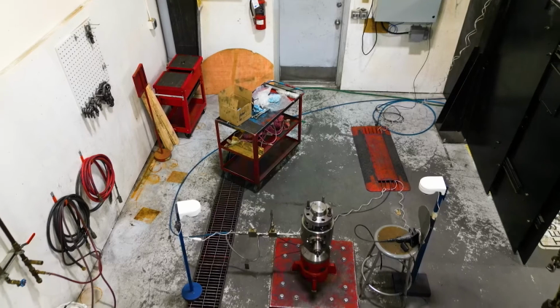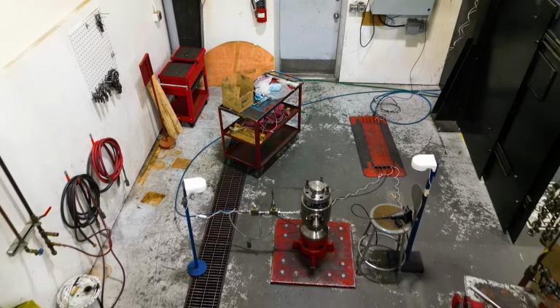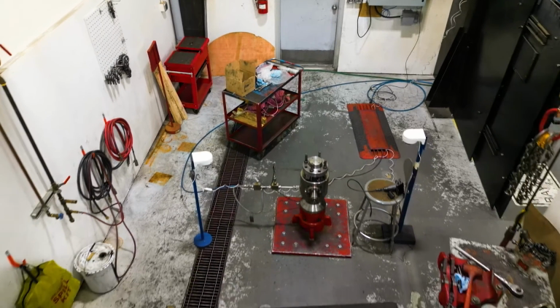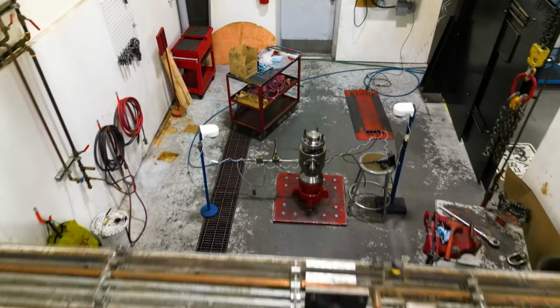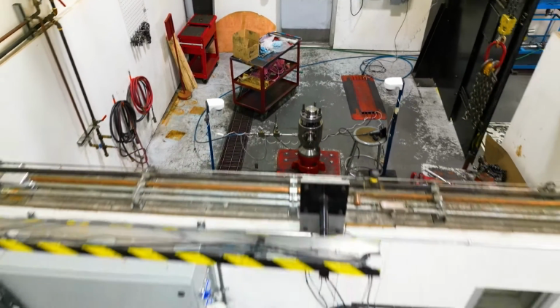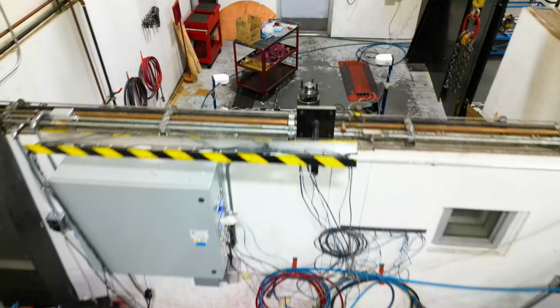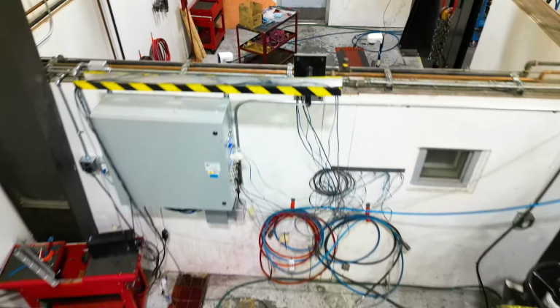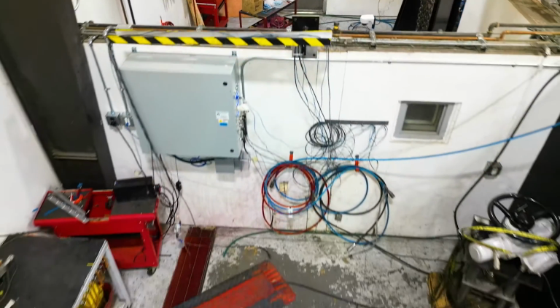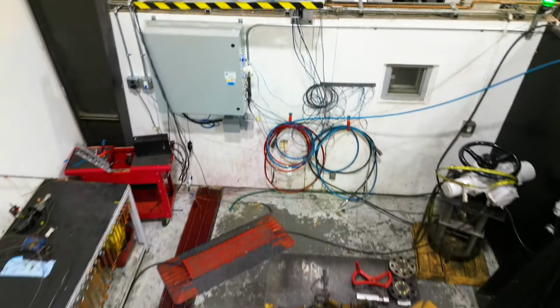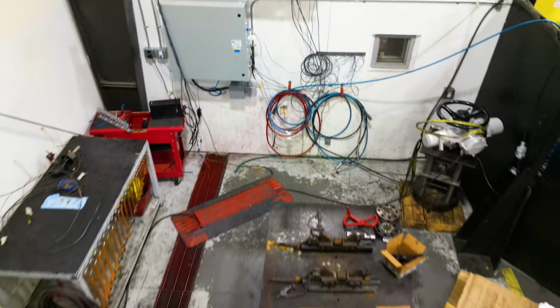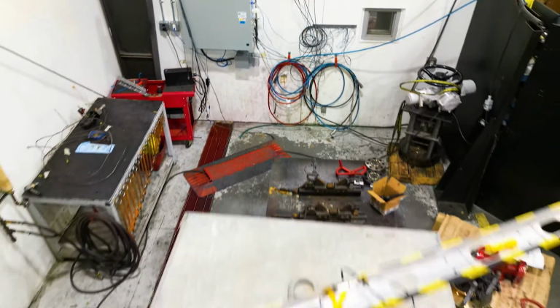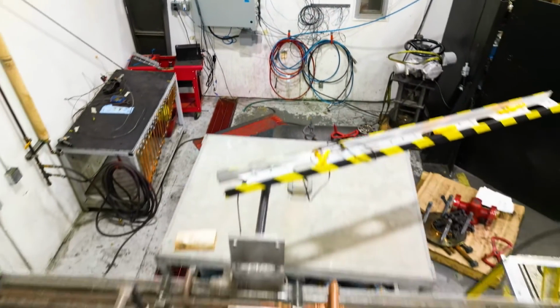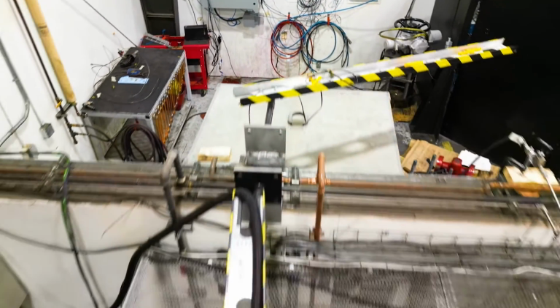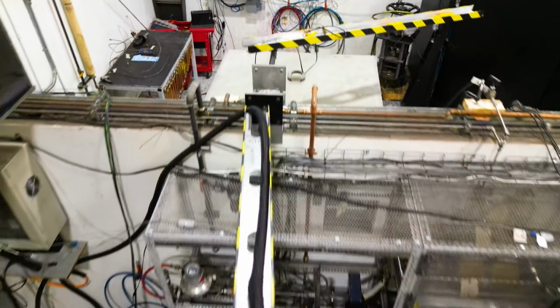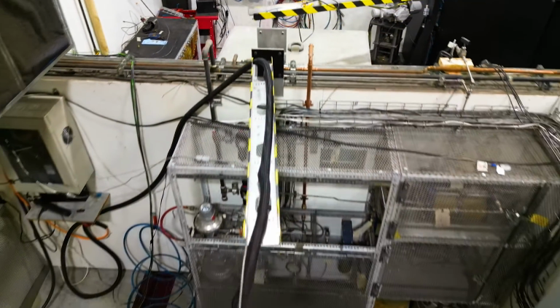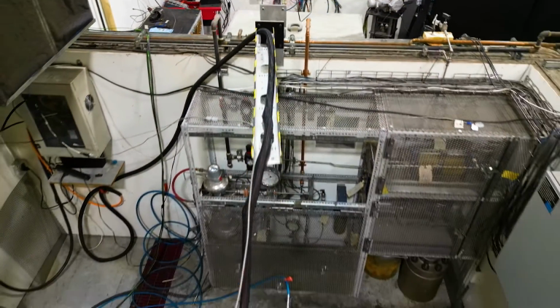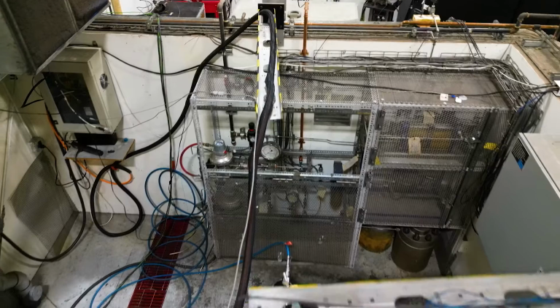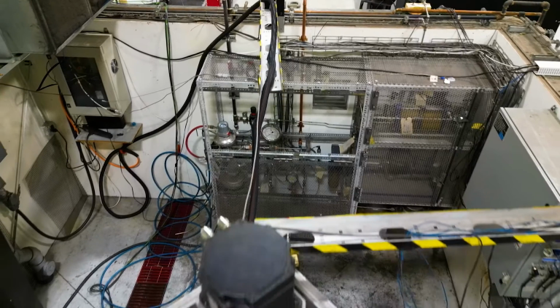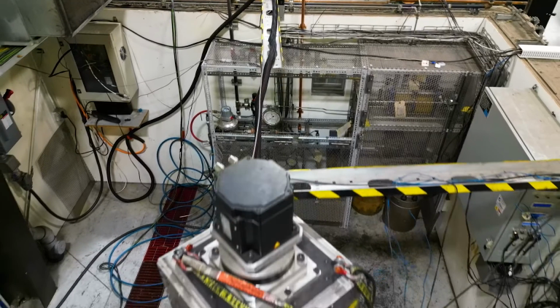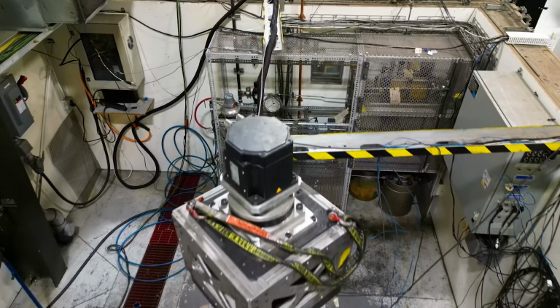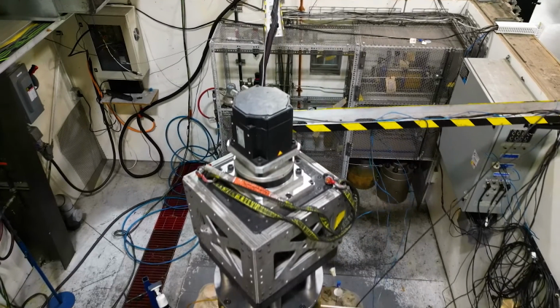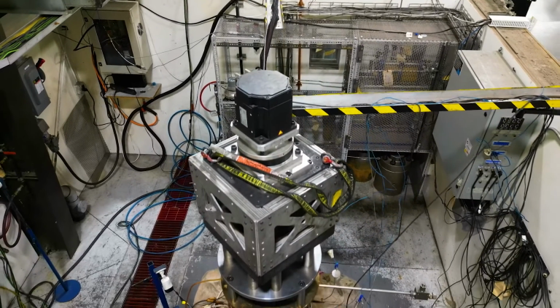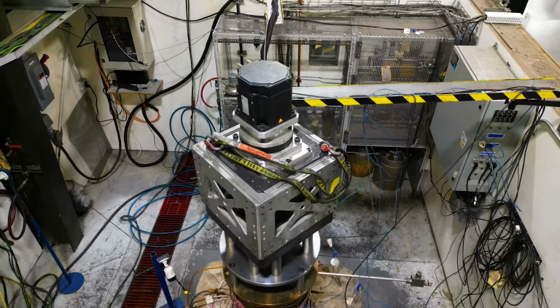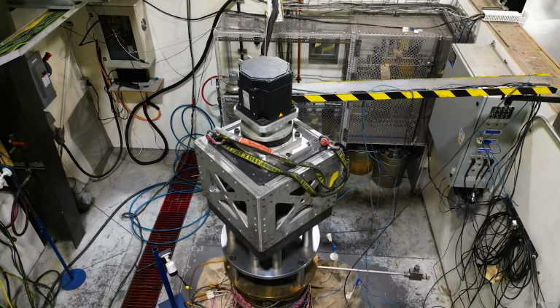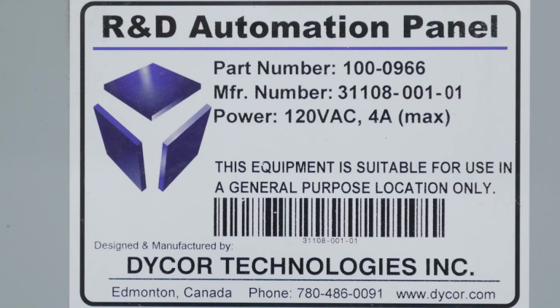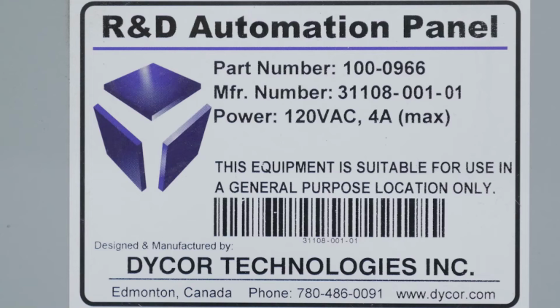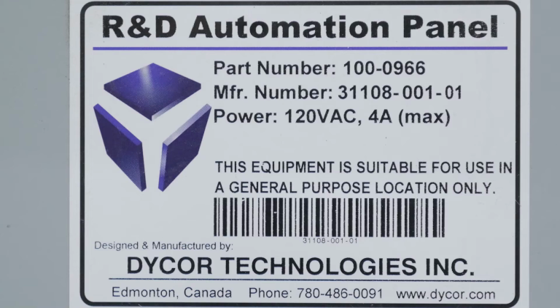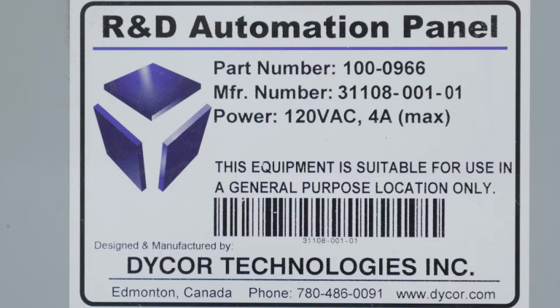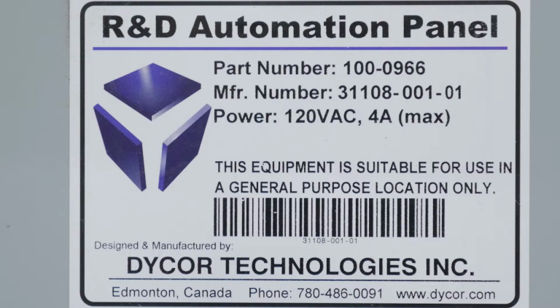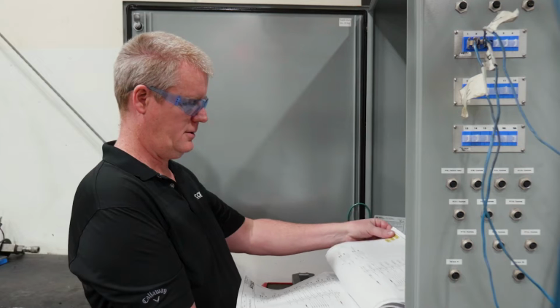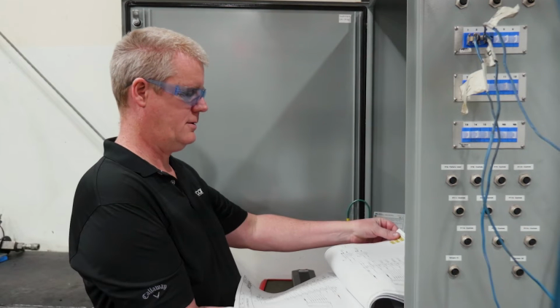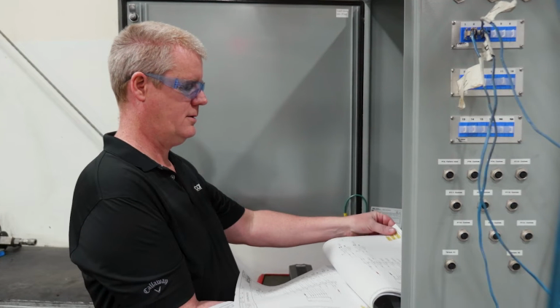We are currently upgrading the testing base. We are automating the pressure control, heating, cooling, and actuator systems. DICOR has been helping us since we started the automation project.